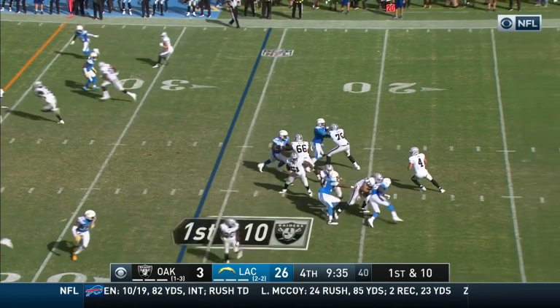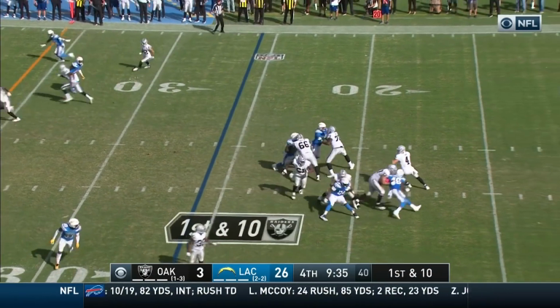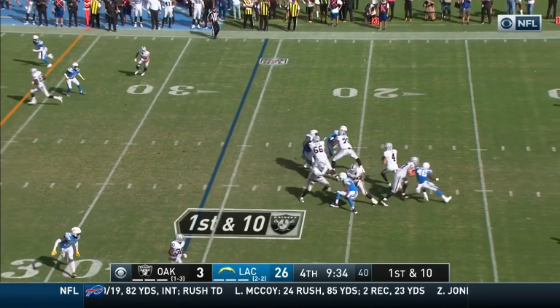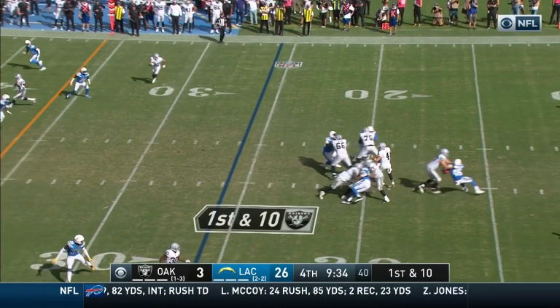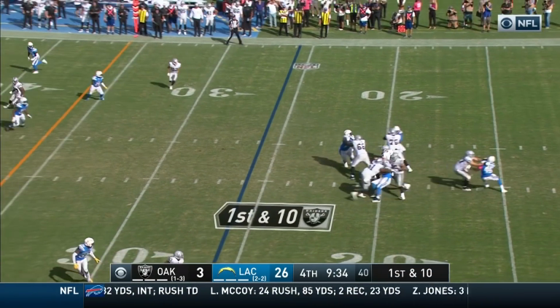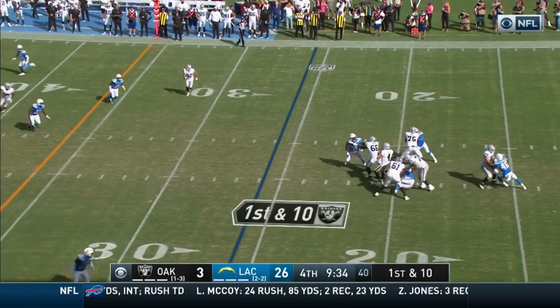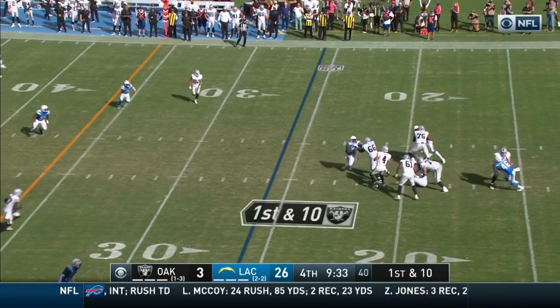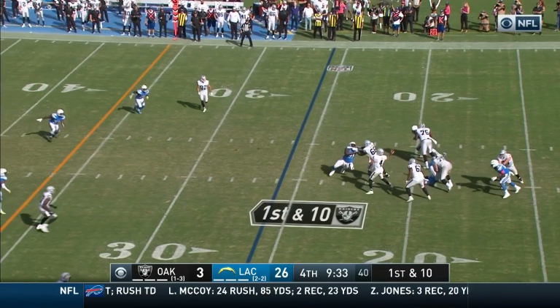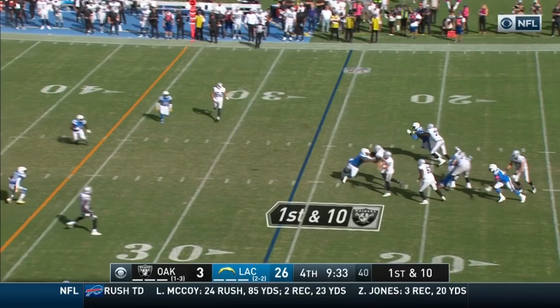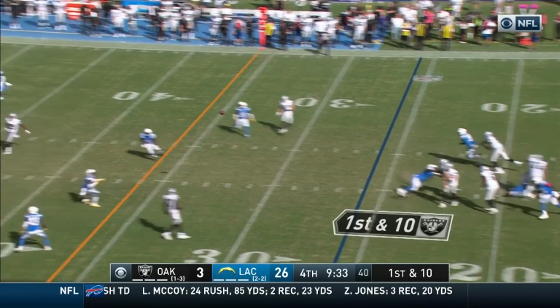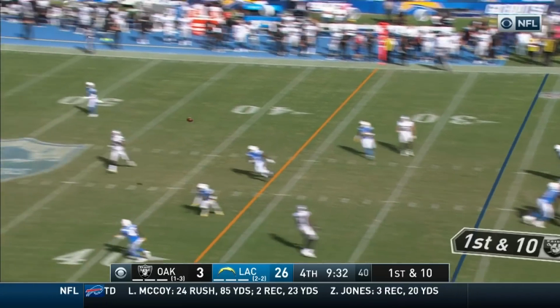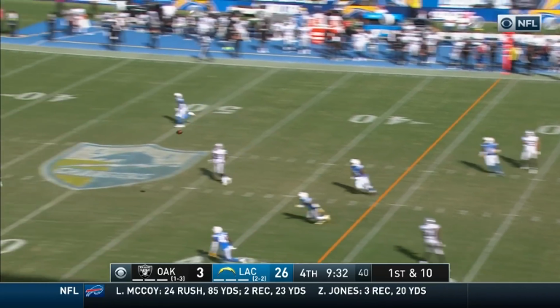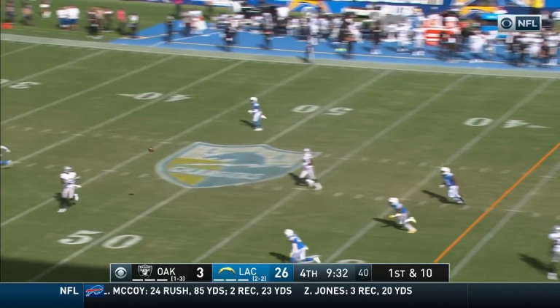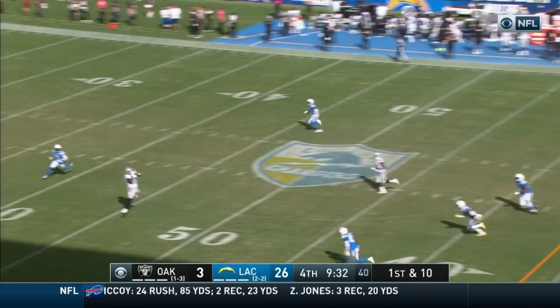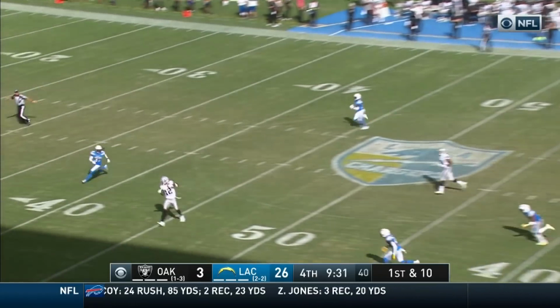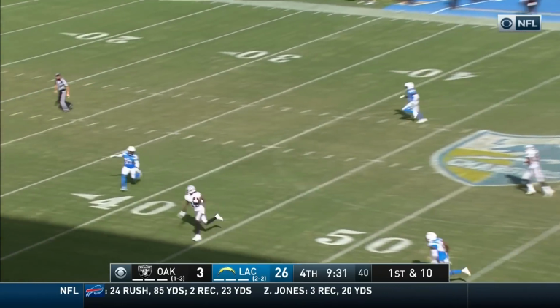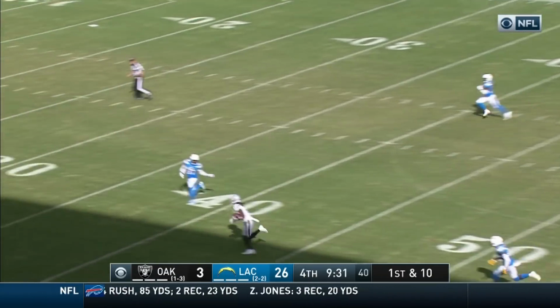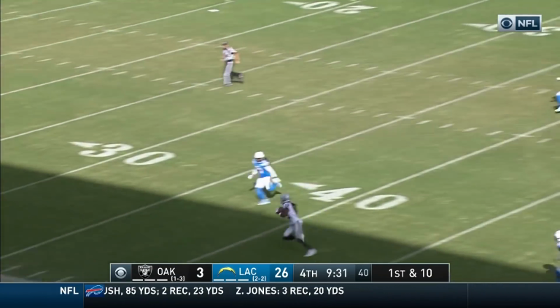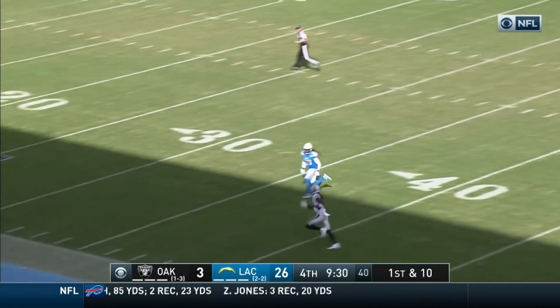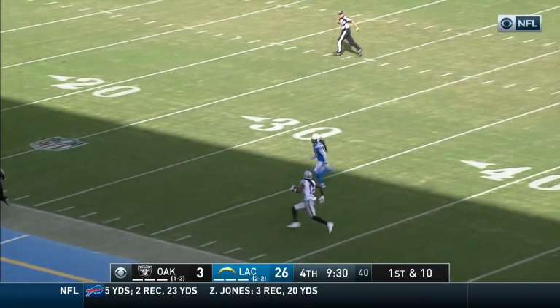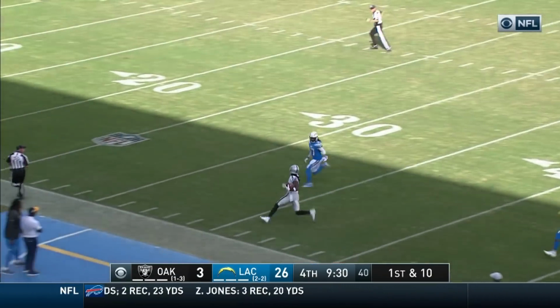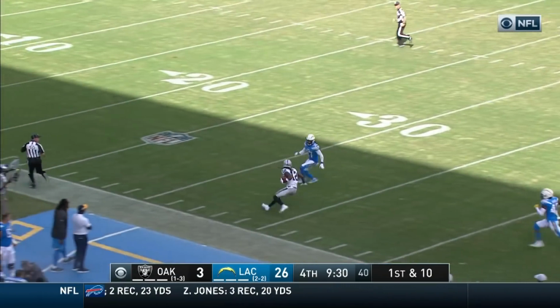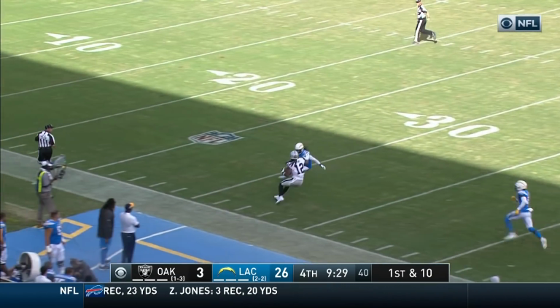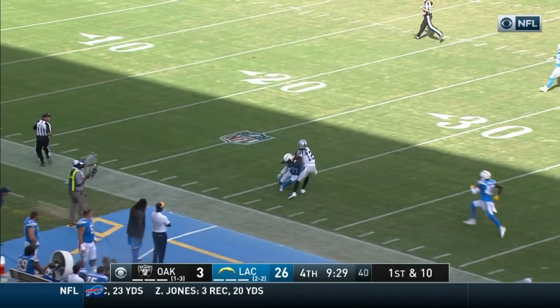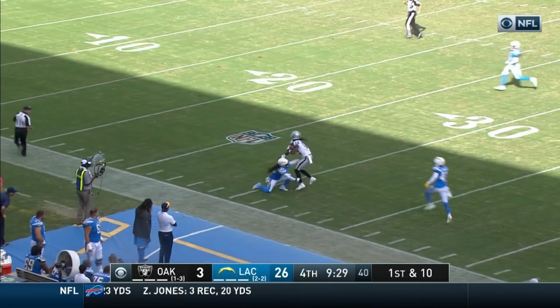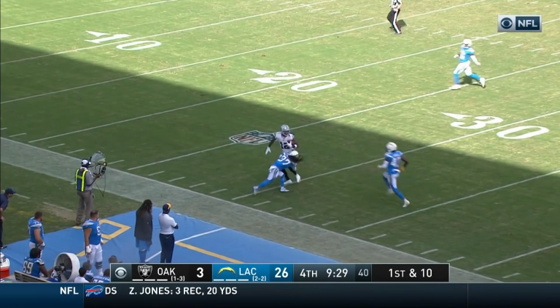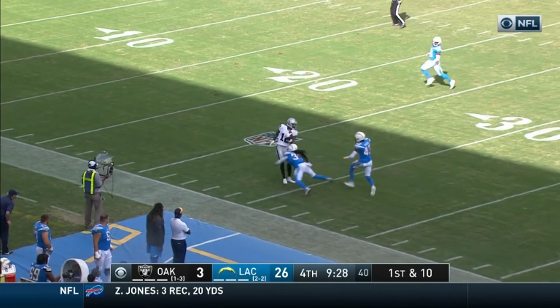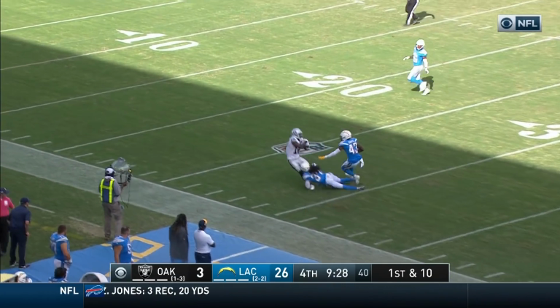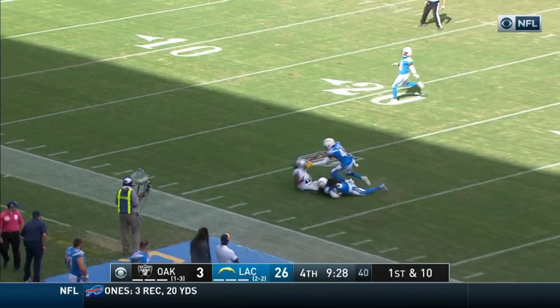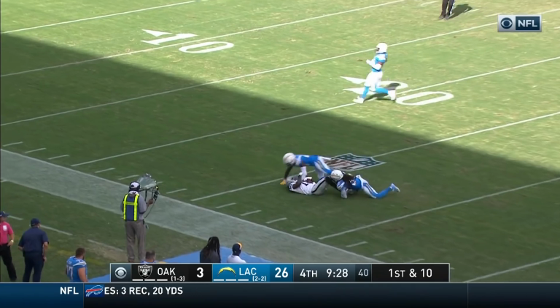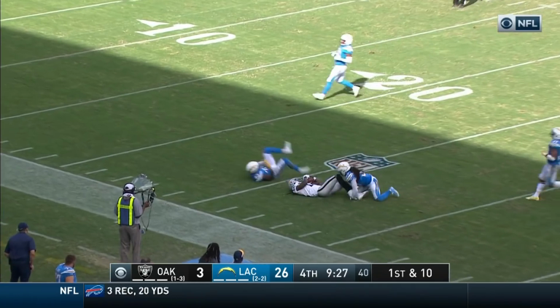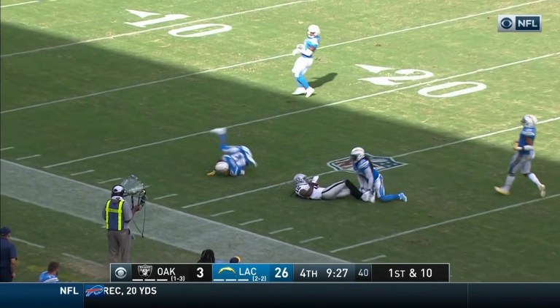Let's see what kind of urgency hits the Raiders here. Carr down the middle of the field, wide open — he's got his man, Martavis Bryant. And Bryant makes the catch.